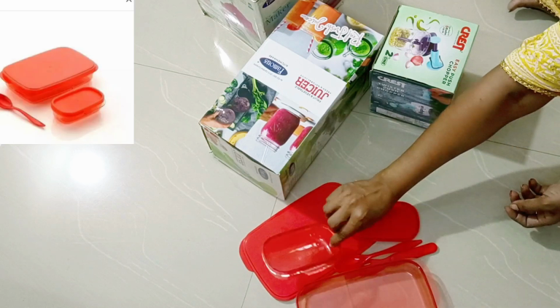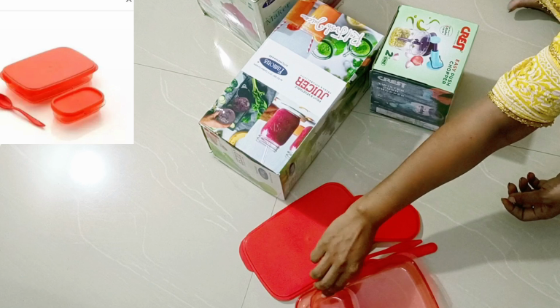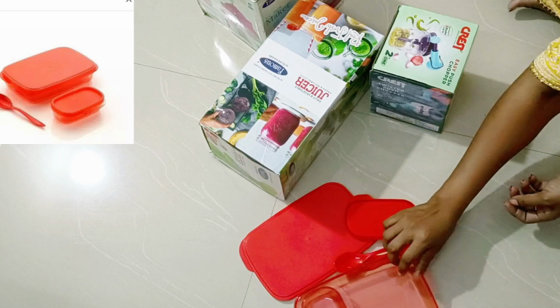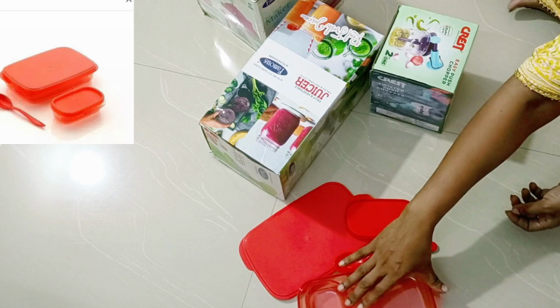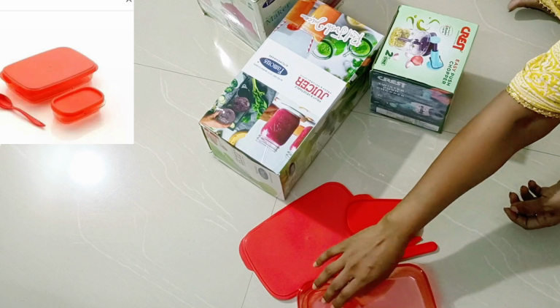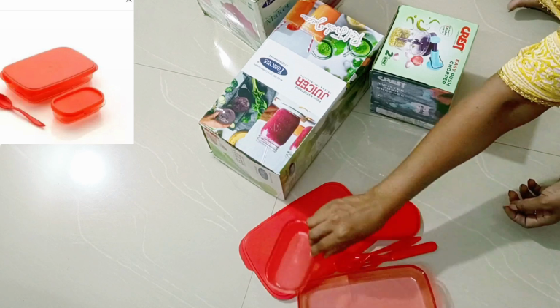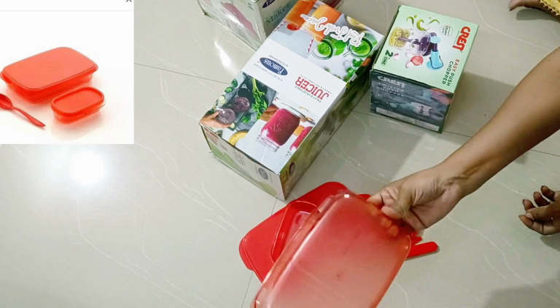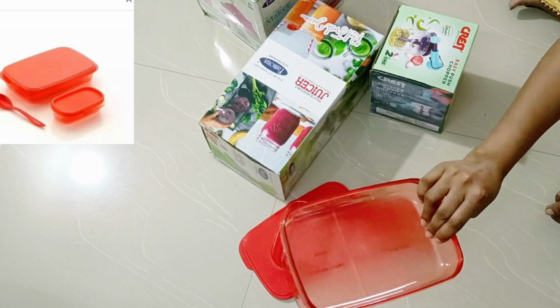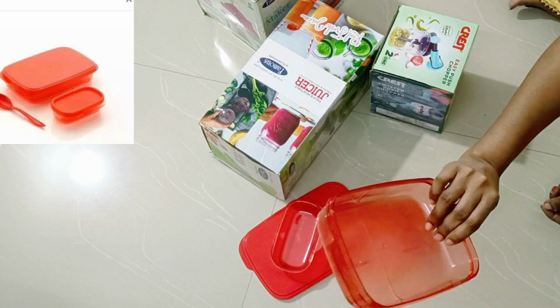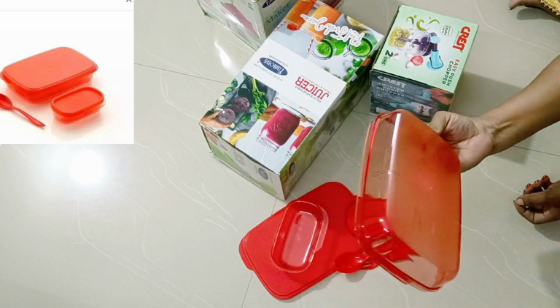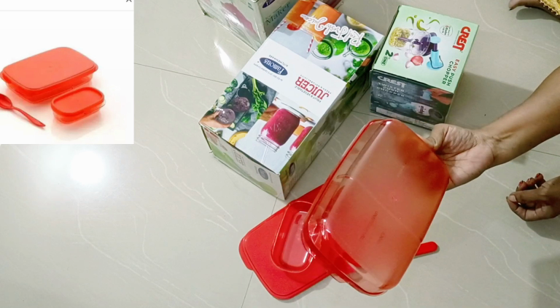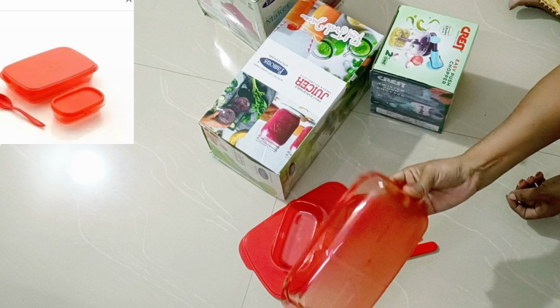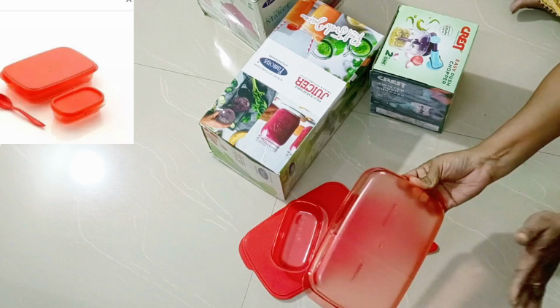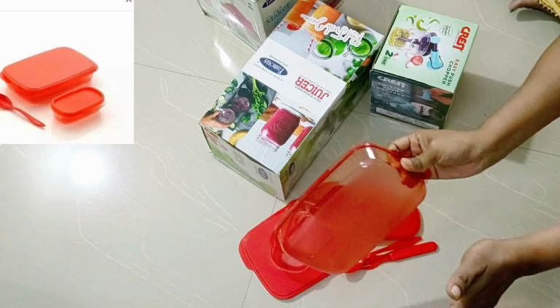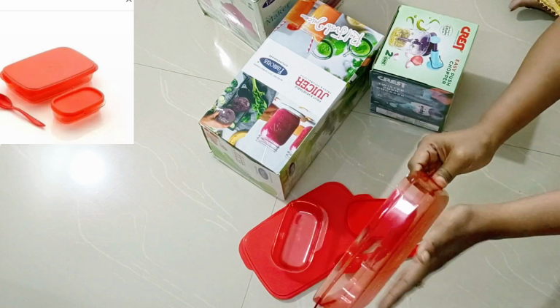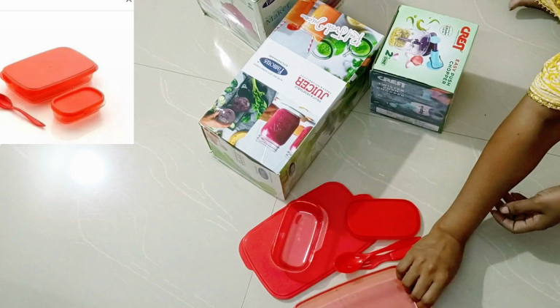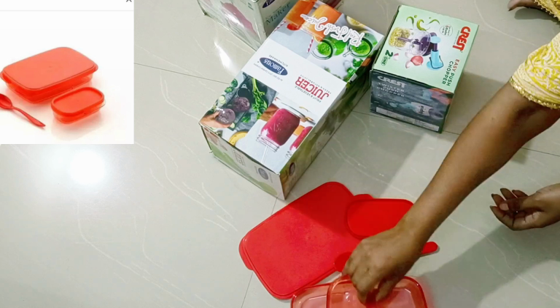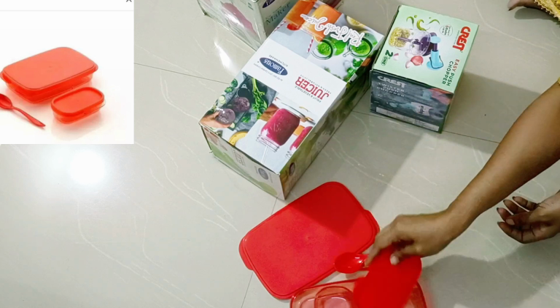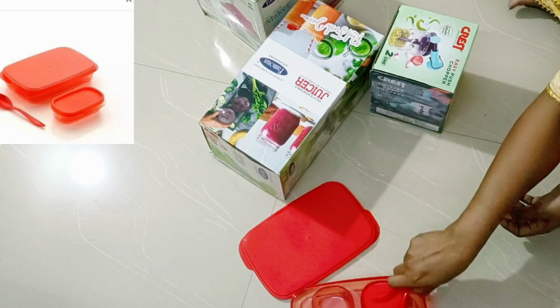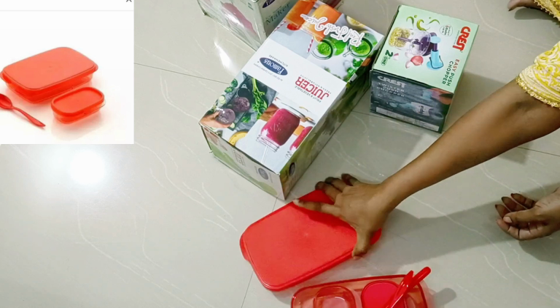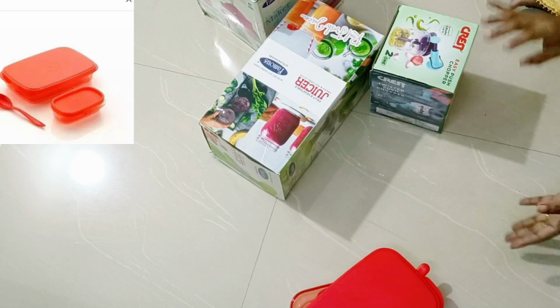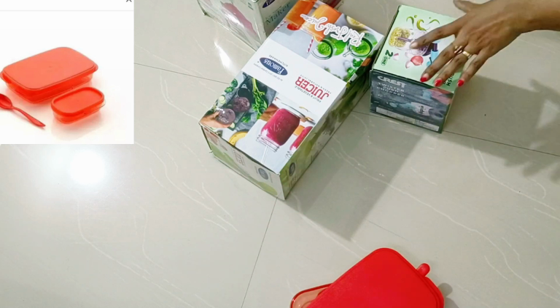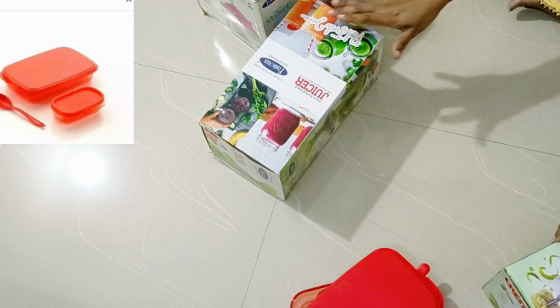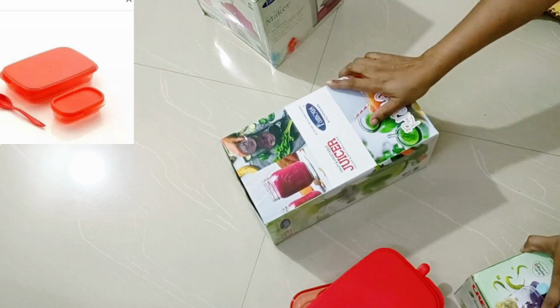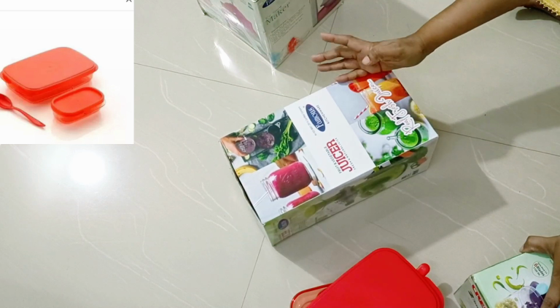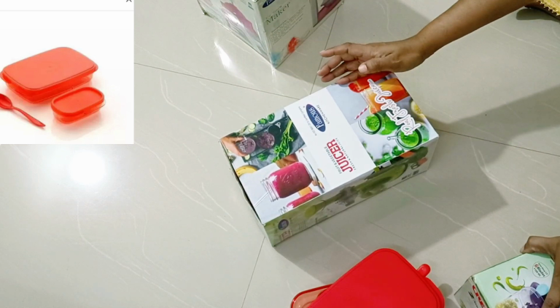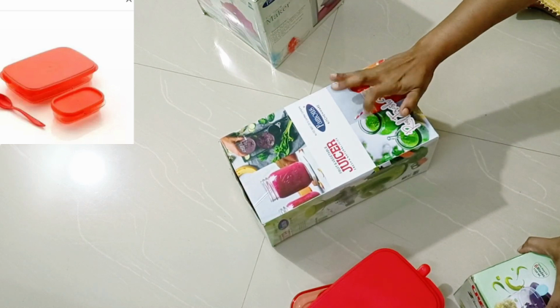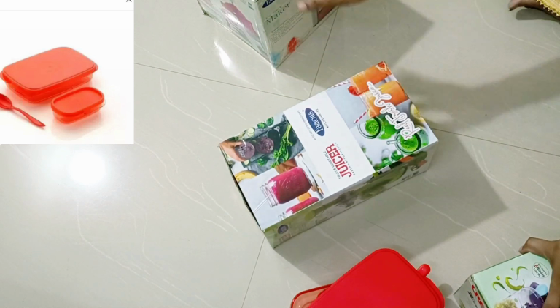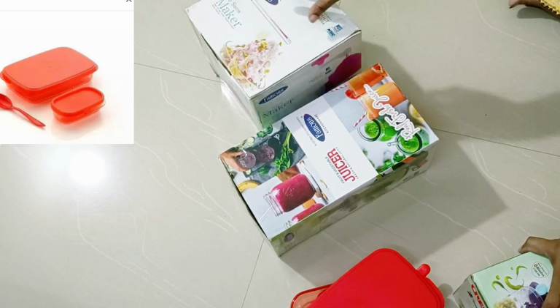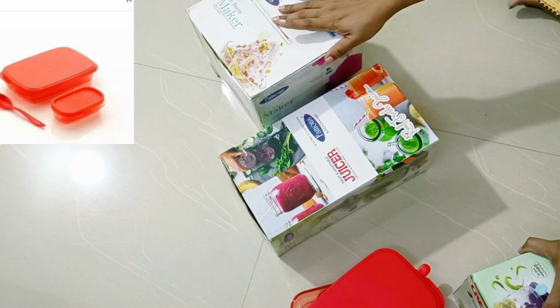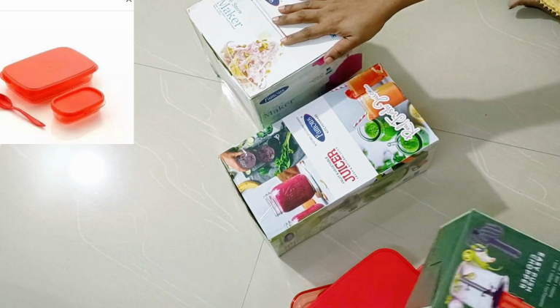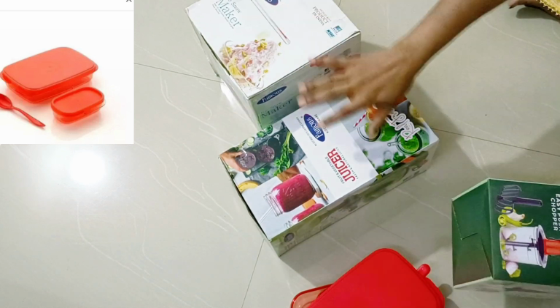The product light. First is Tiffin Box, lunch box. Kids use a lot of plastic boxes. Colors are also red.